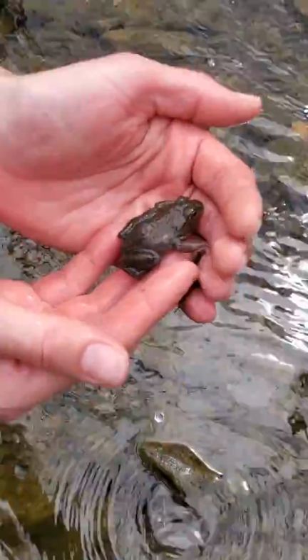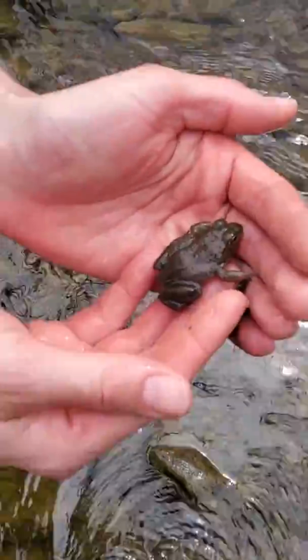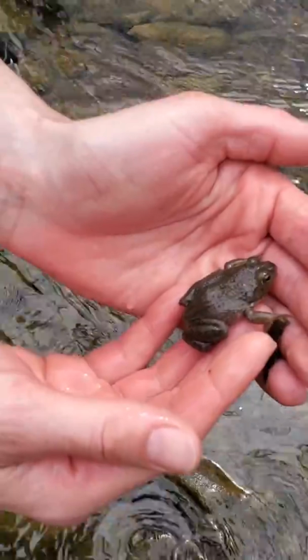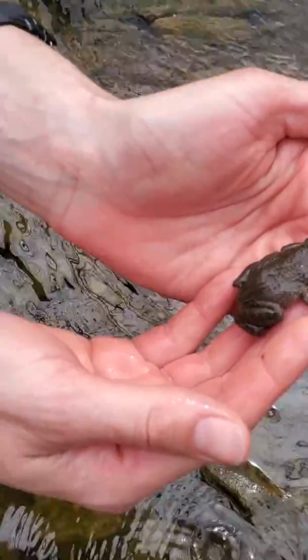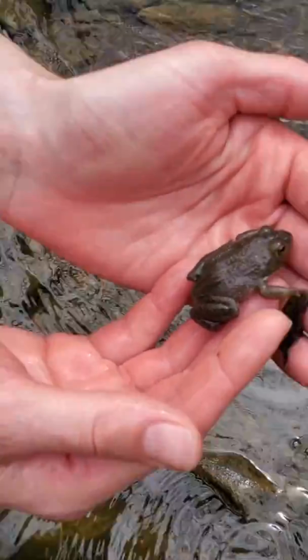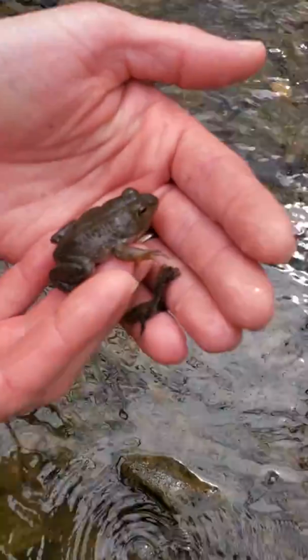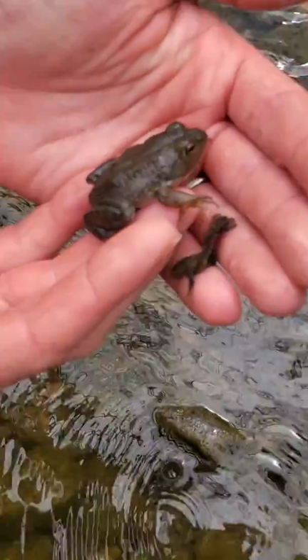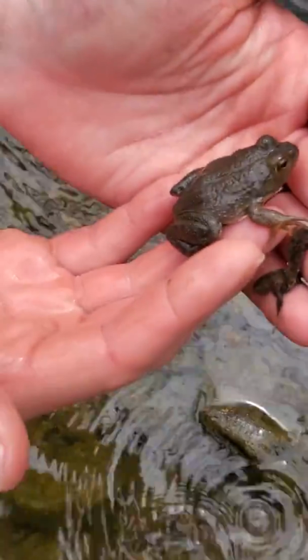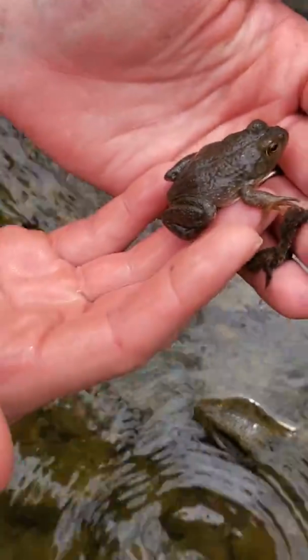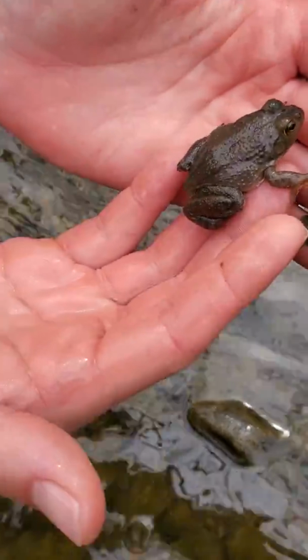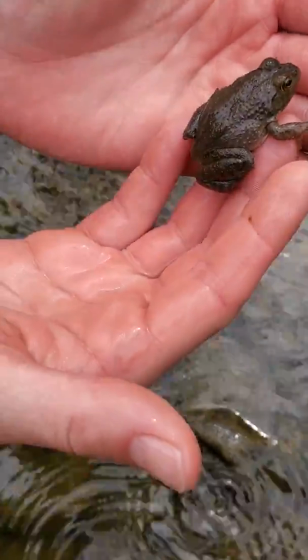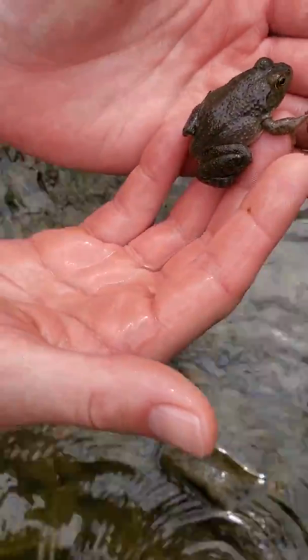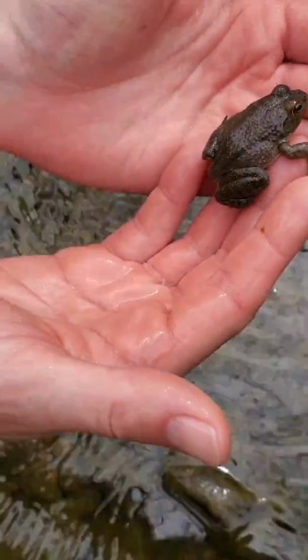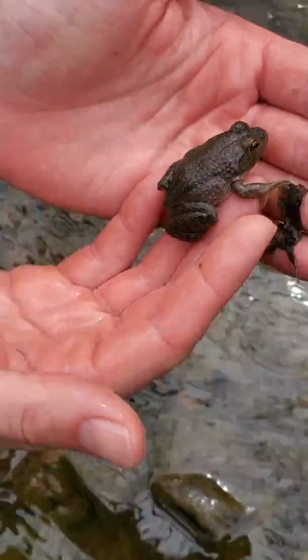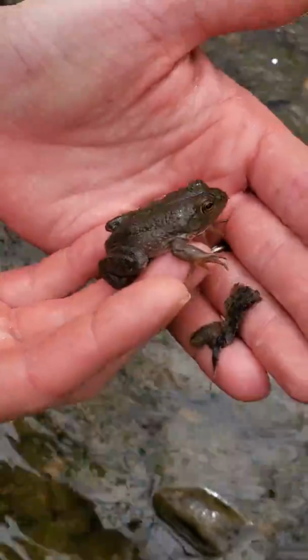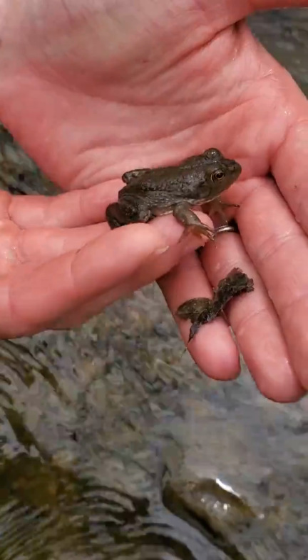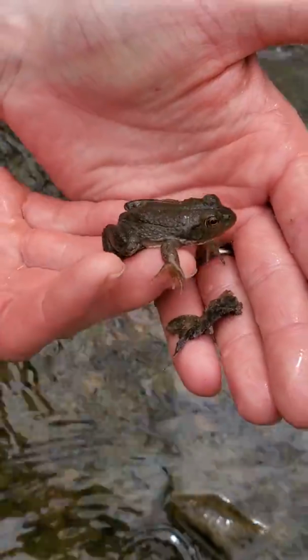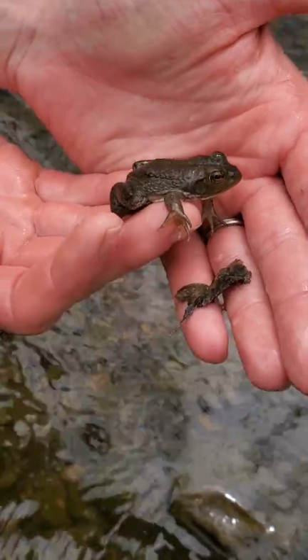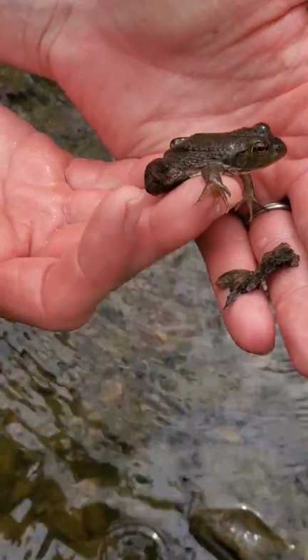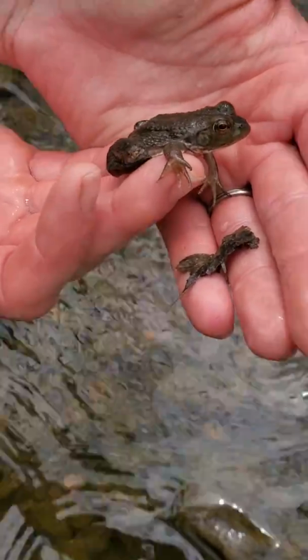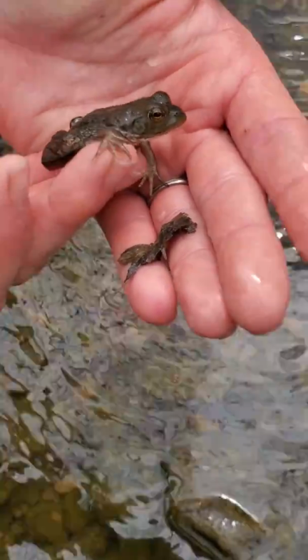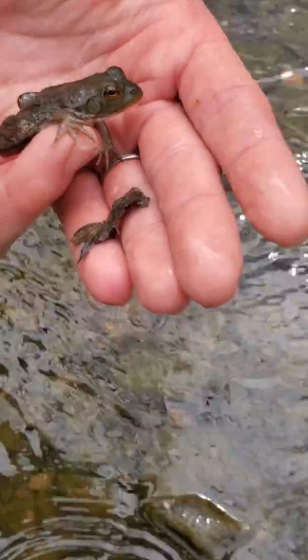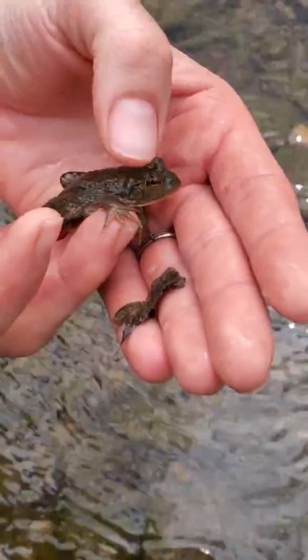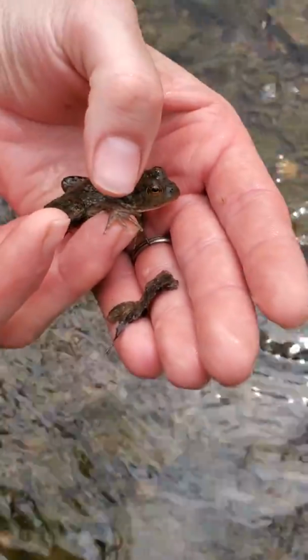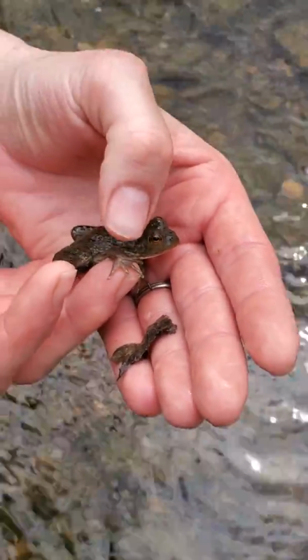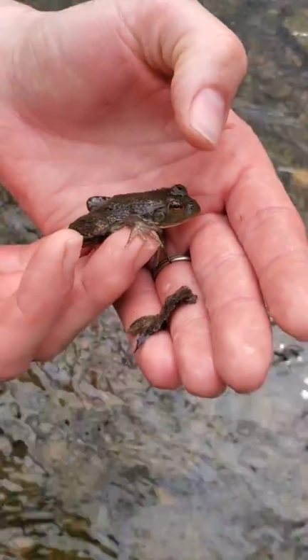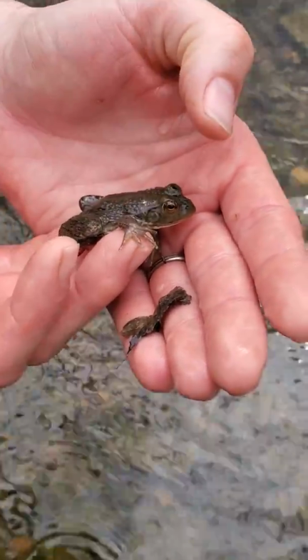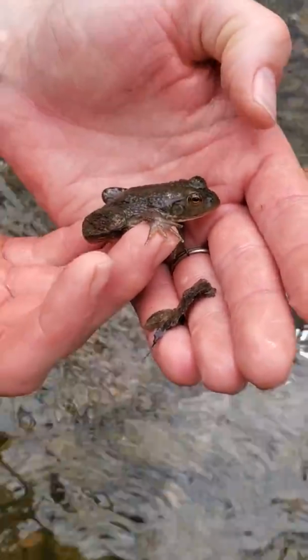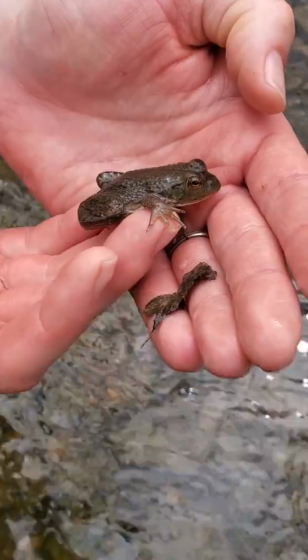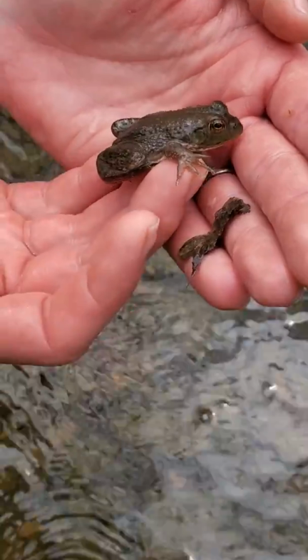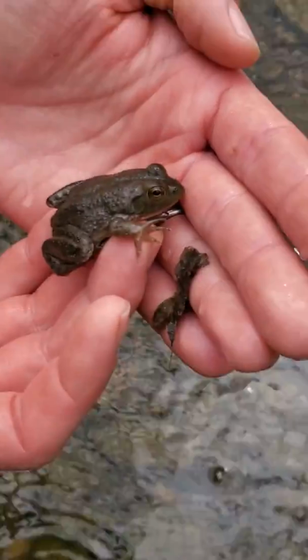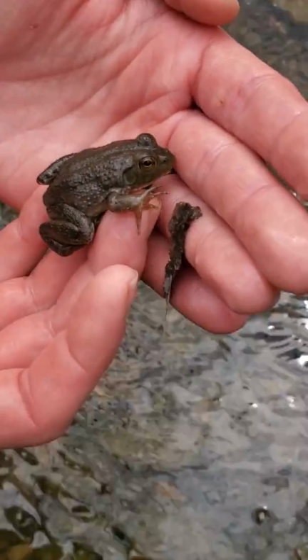Look at him guys! He's just kind of hanging out. Can you see him? You can kind of see his feet right there — they're a little bit webbed. That helps him swim in the water.